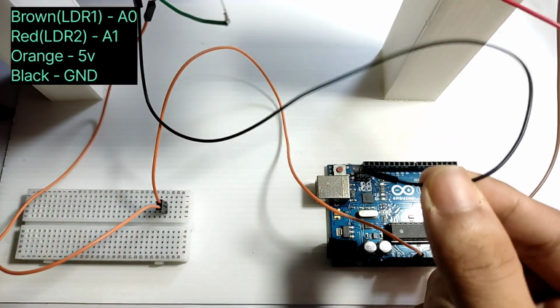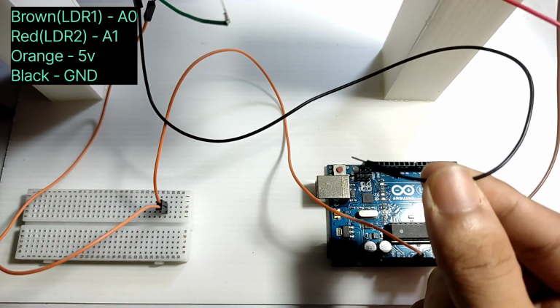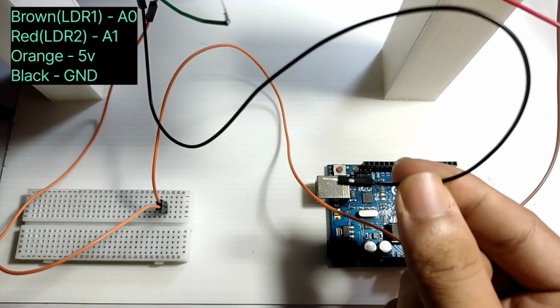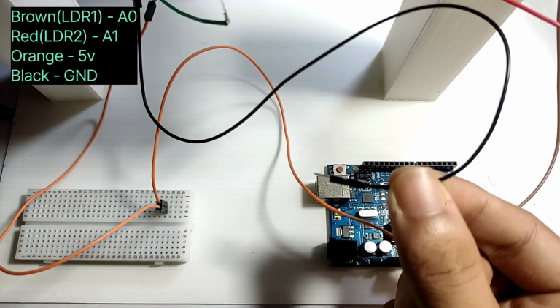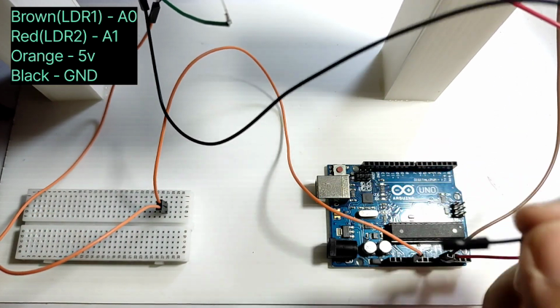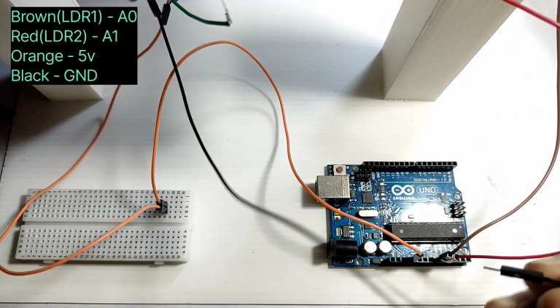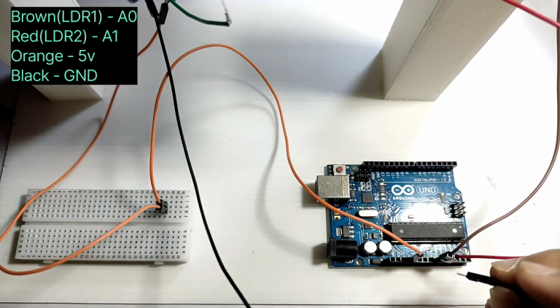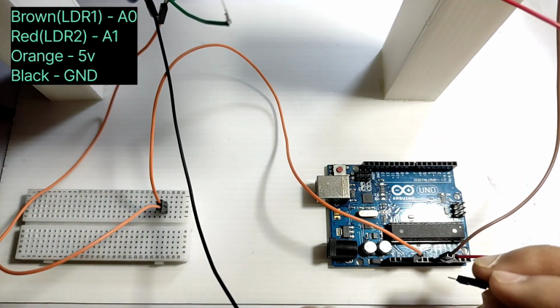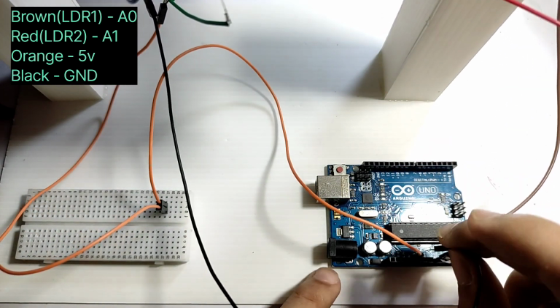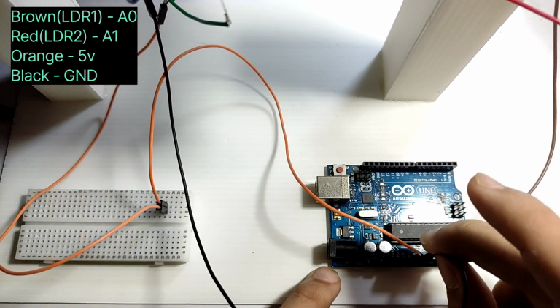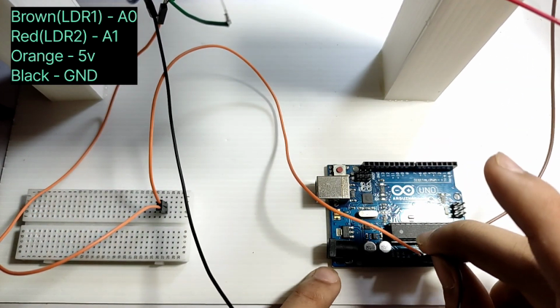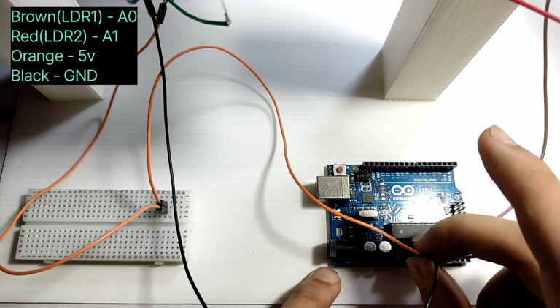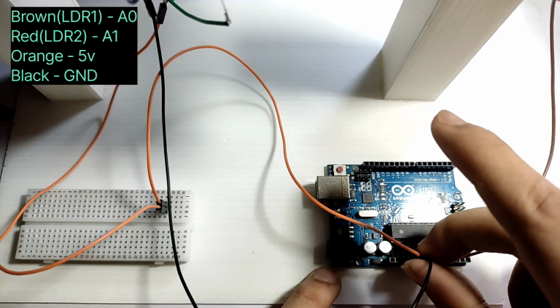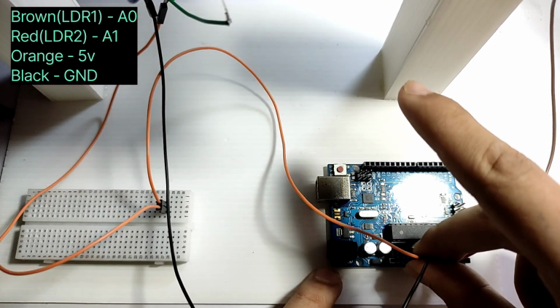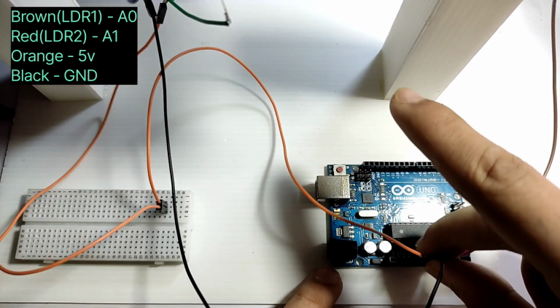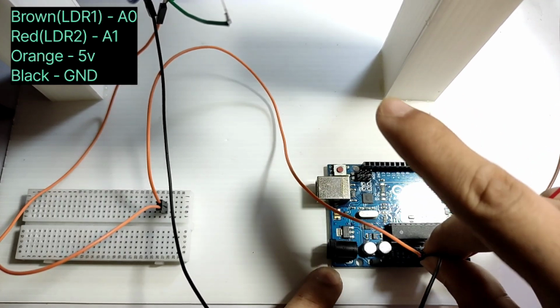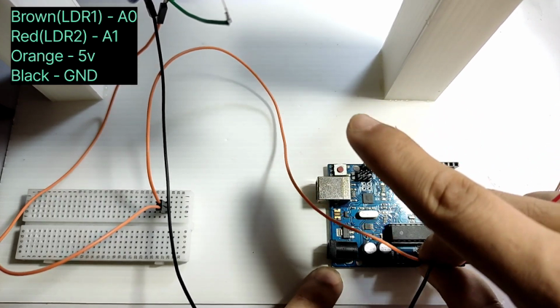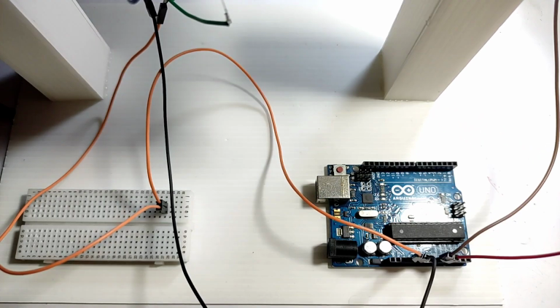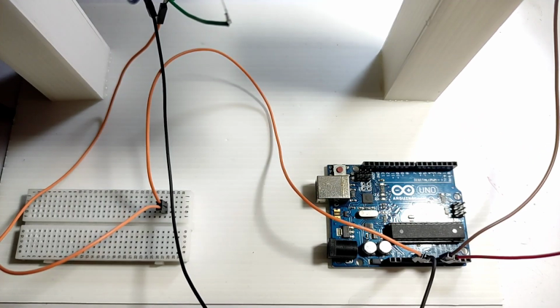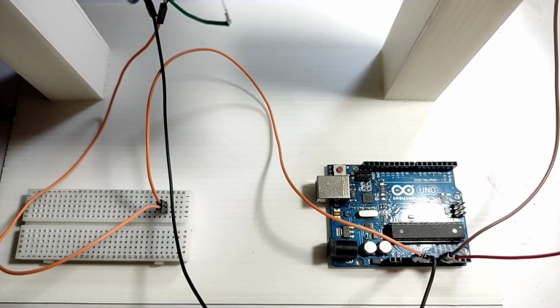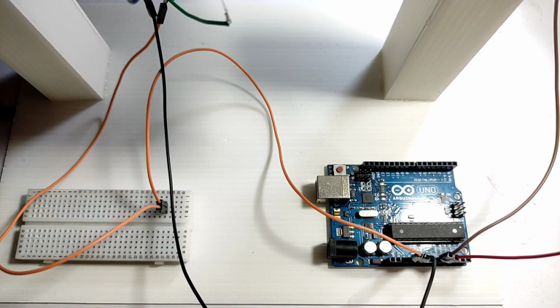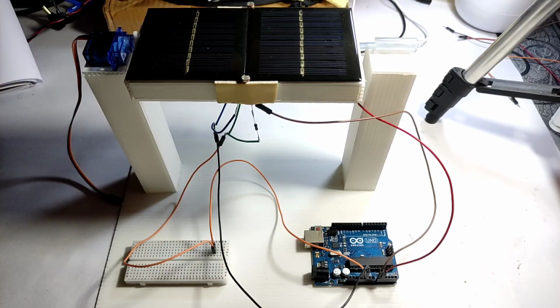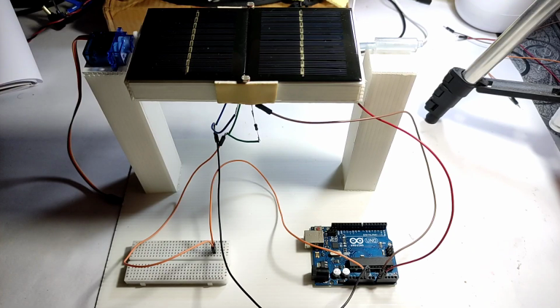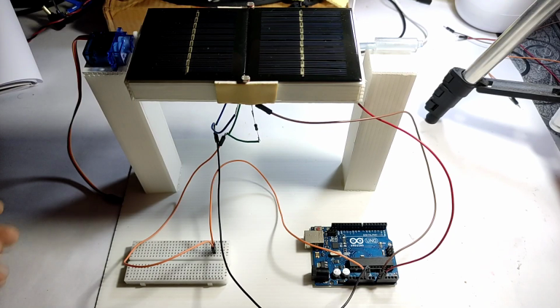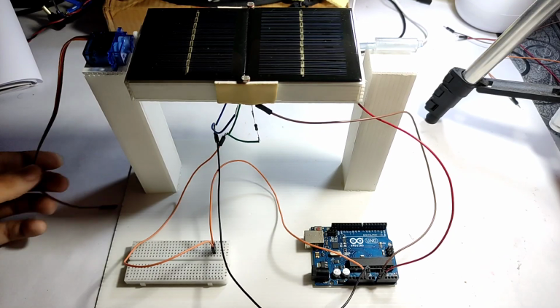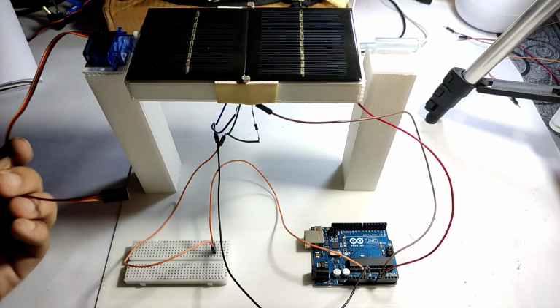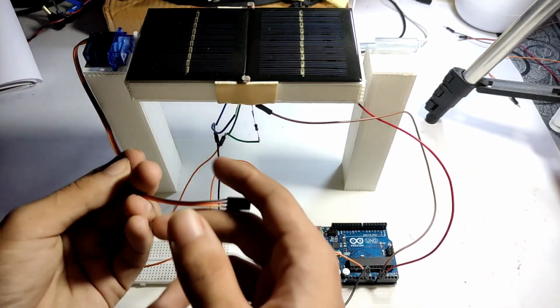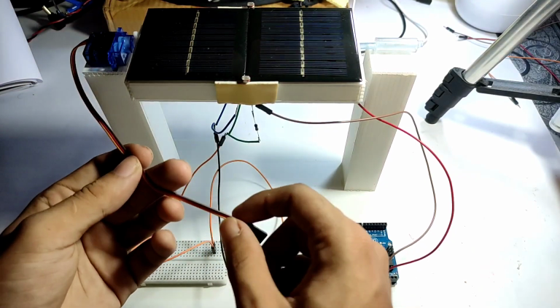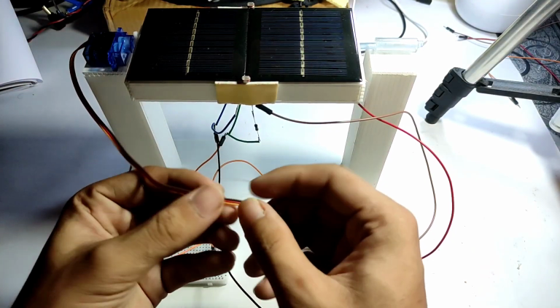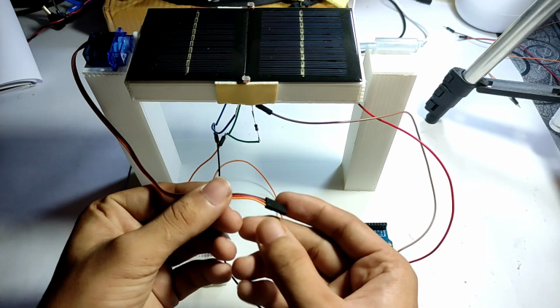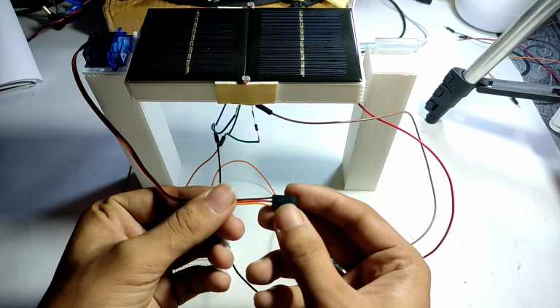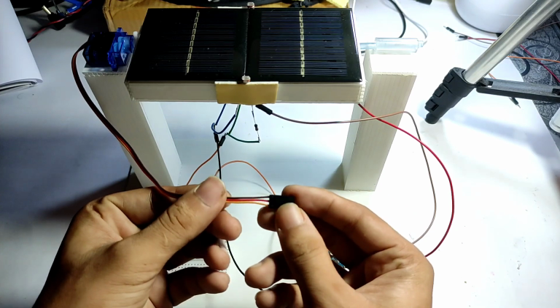Now I connect the black wire to ground. Our LDR connection is done and now we have to connect our servo motor.